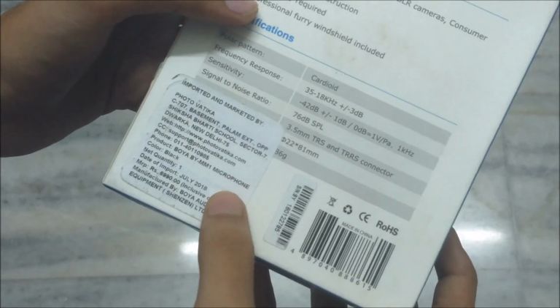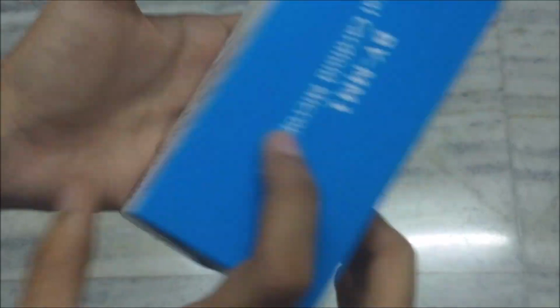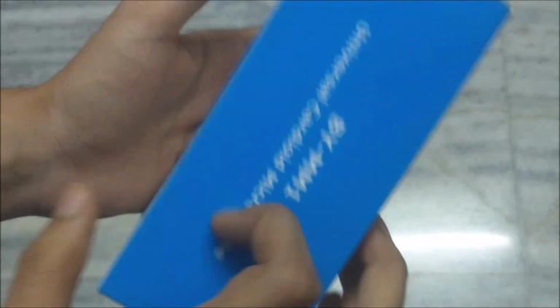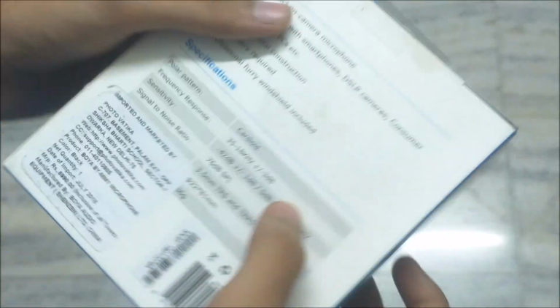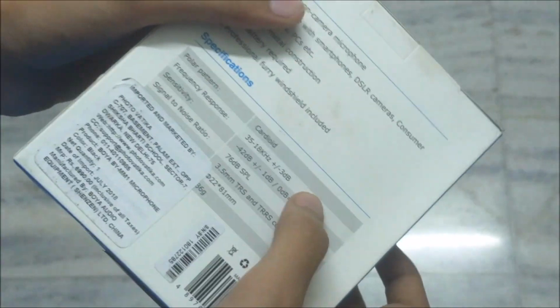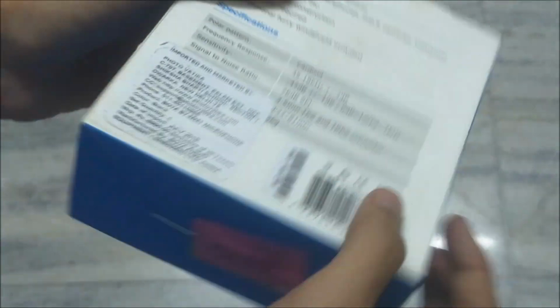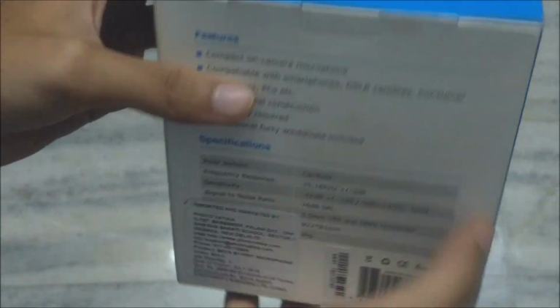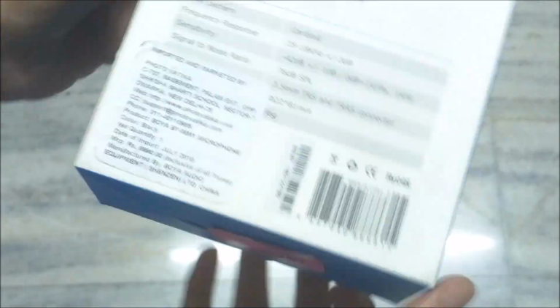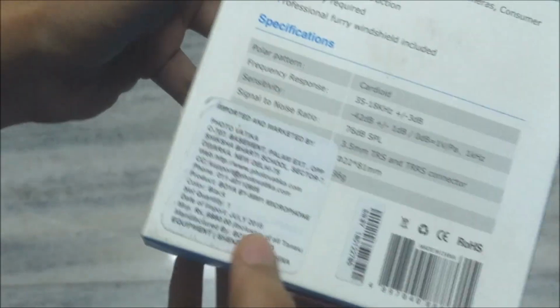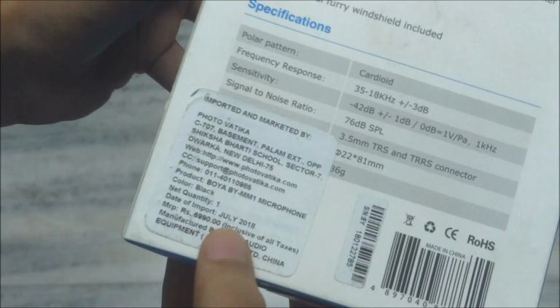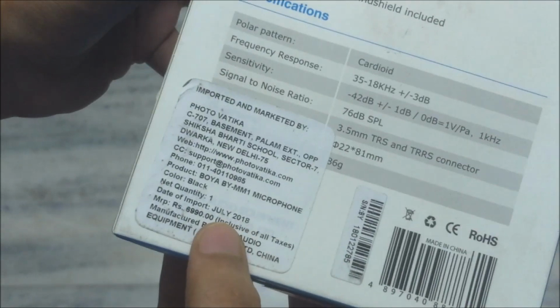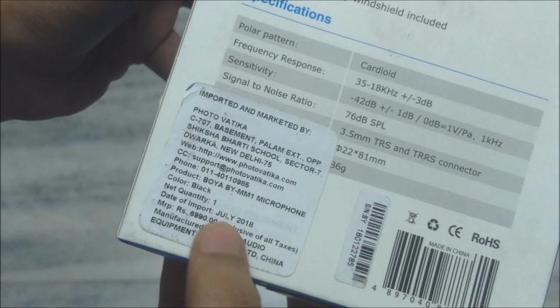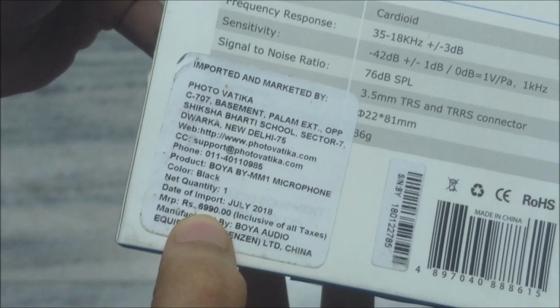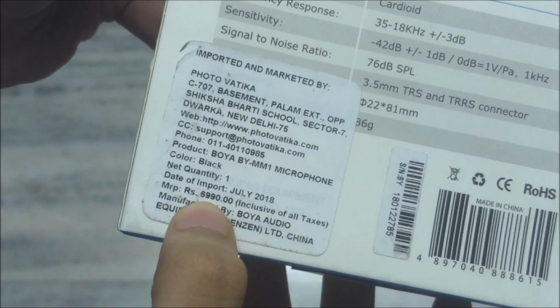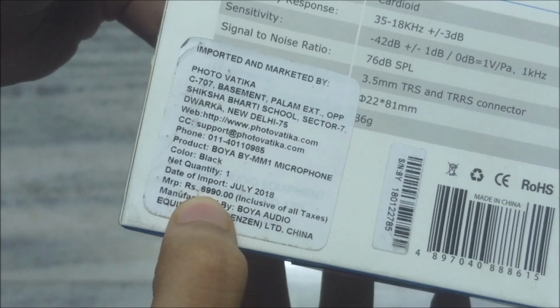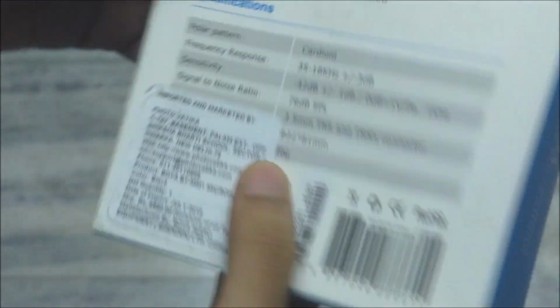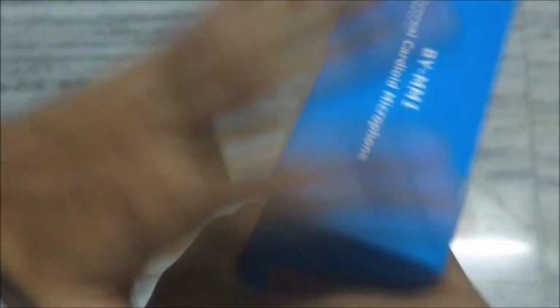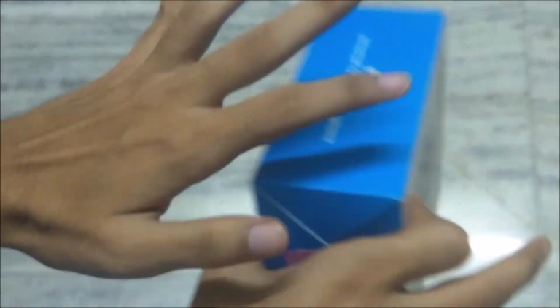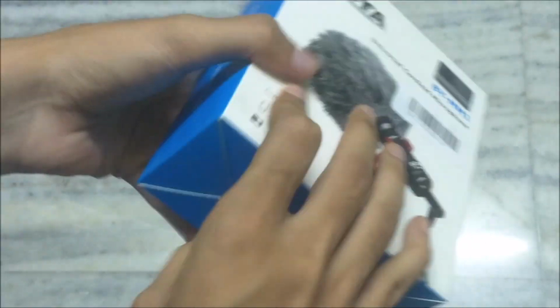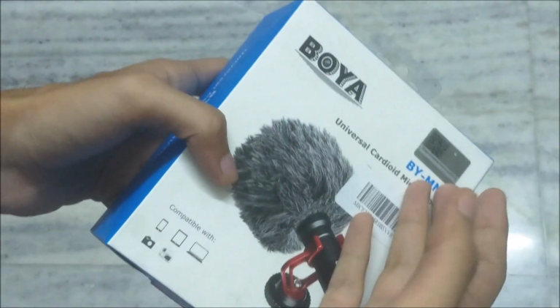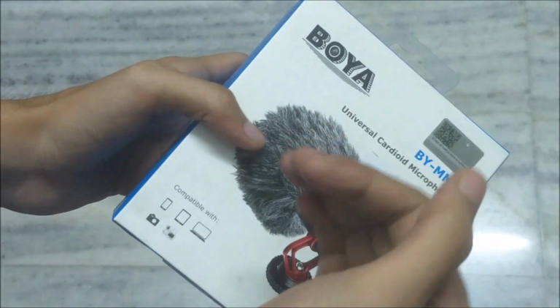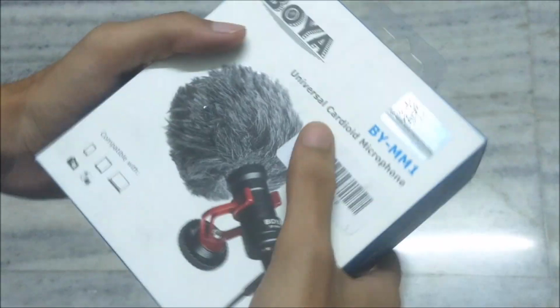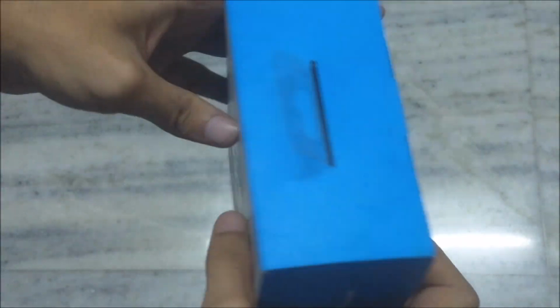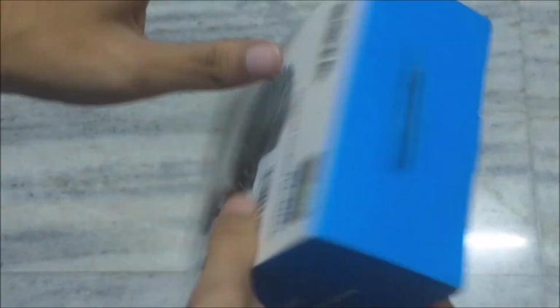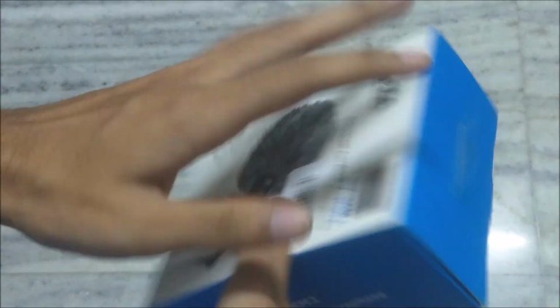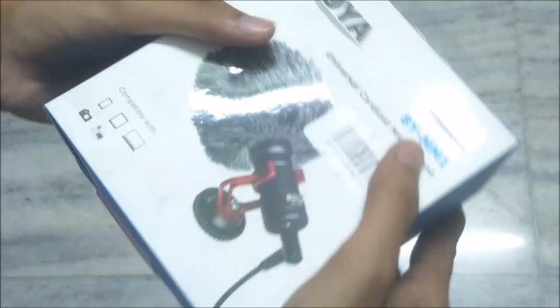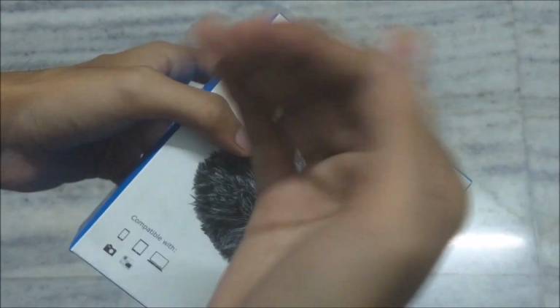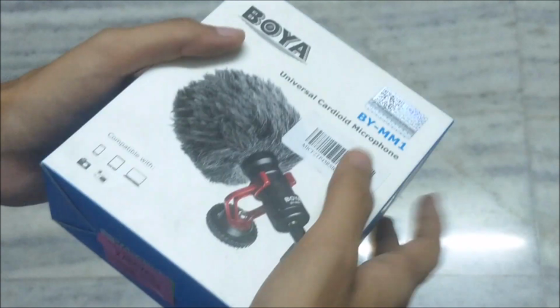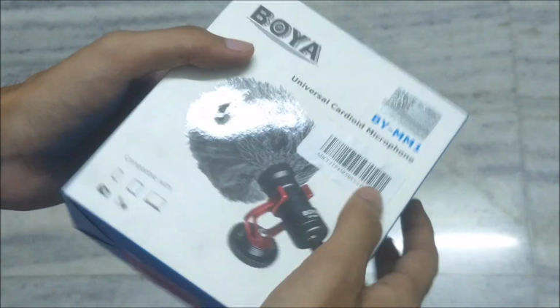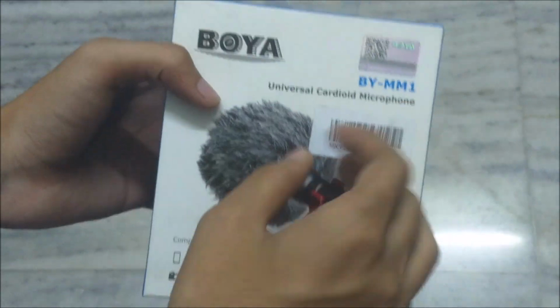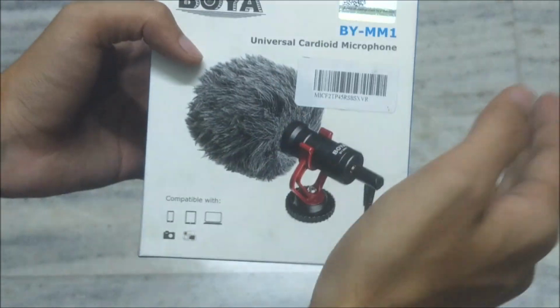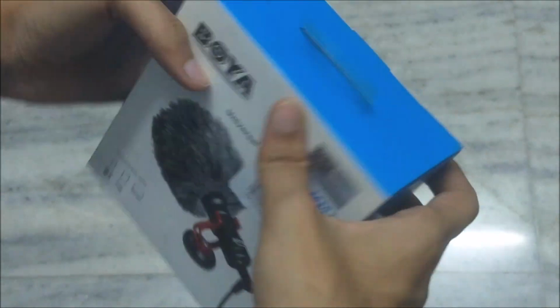This cost me around 2,599 rupees. I don't know what the price written here is — it says 6,990 — but it's not that much. Rode costs more, so this is a supplement for Rode, I can say. It's very cost-effective.